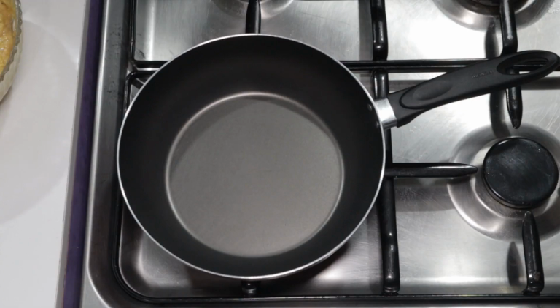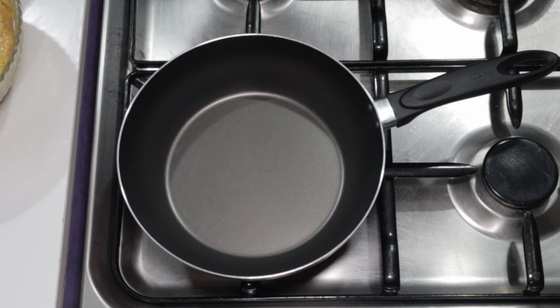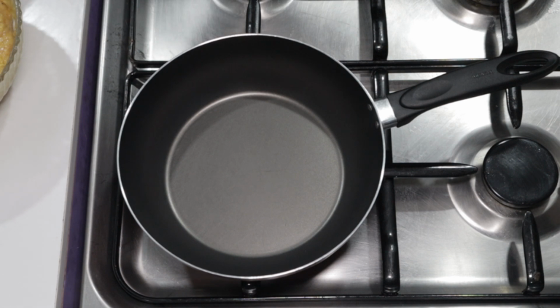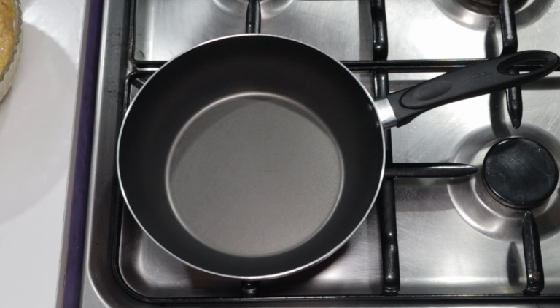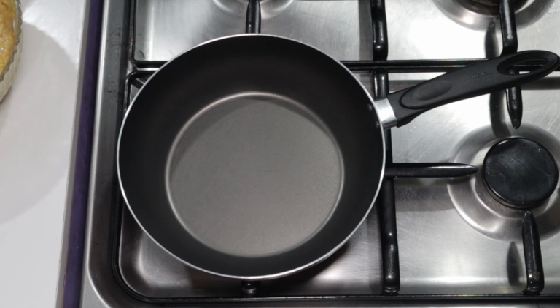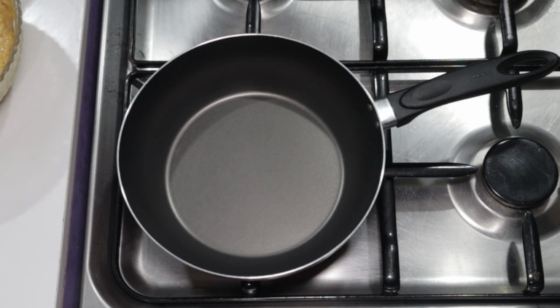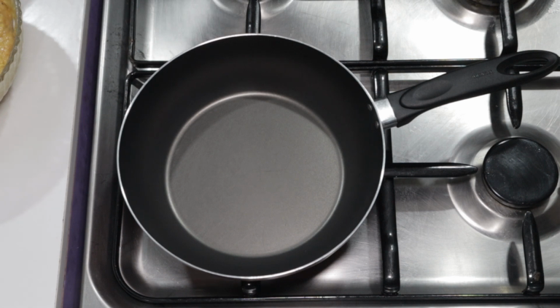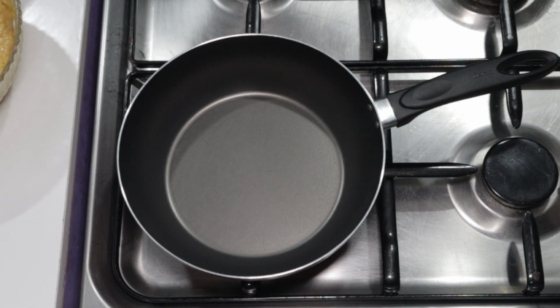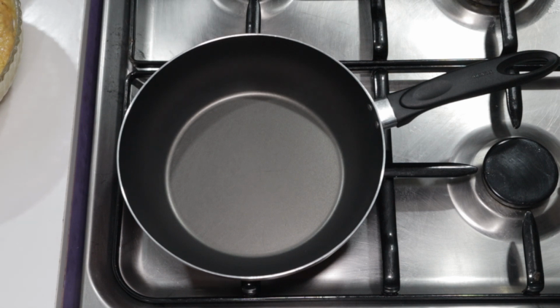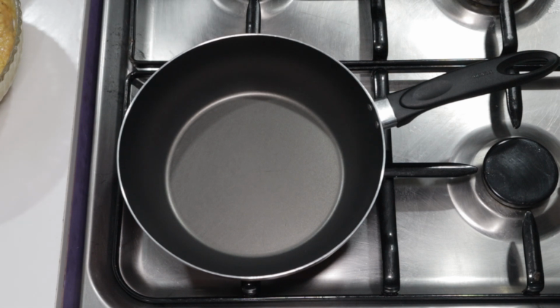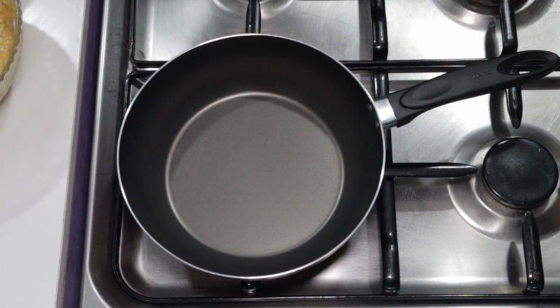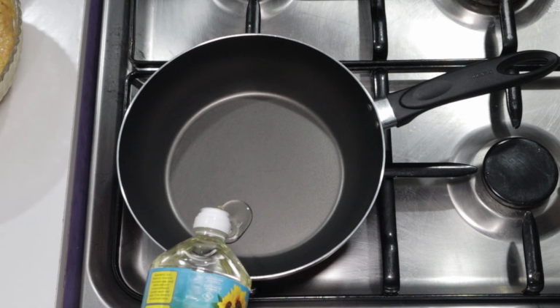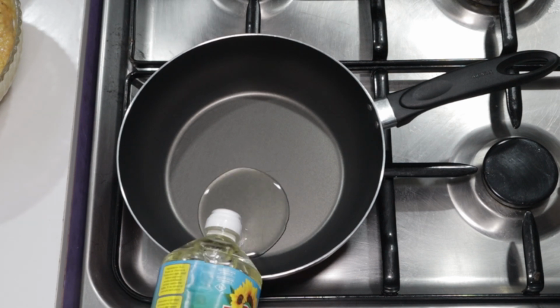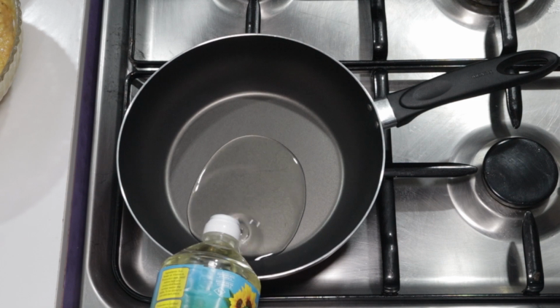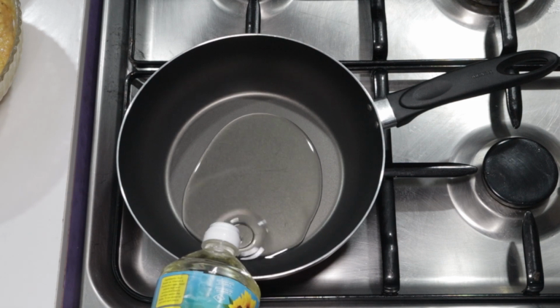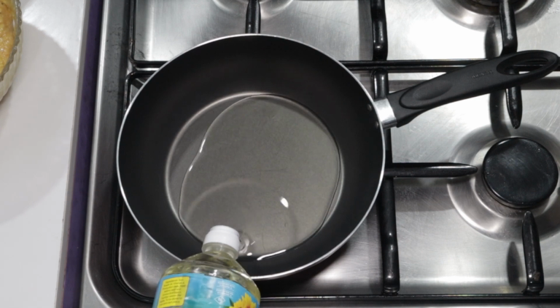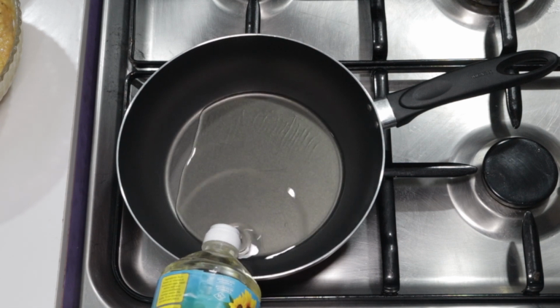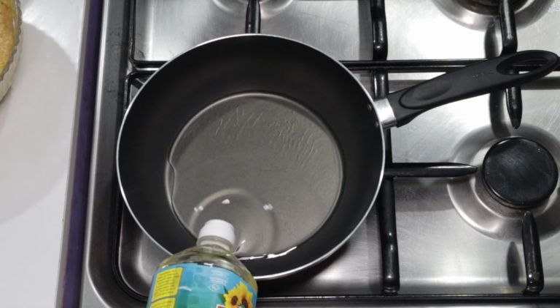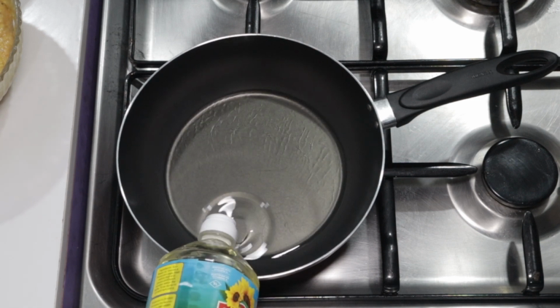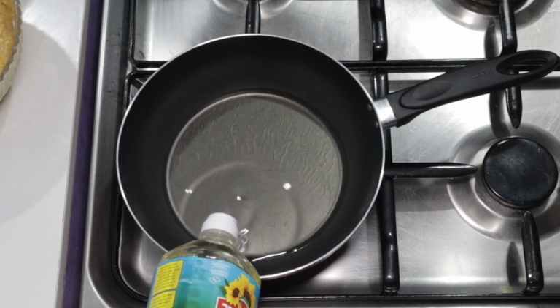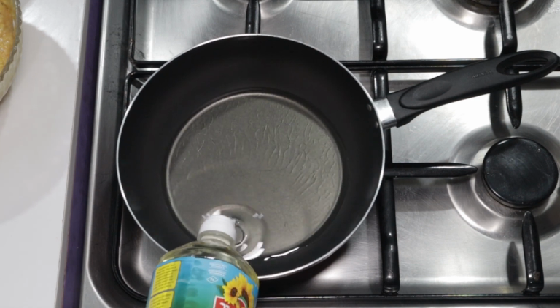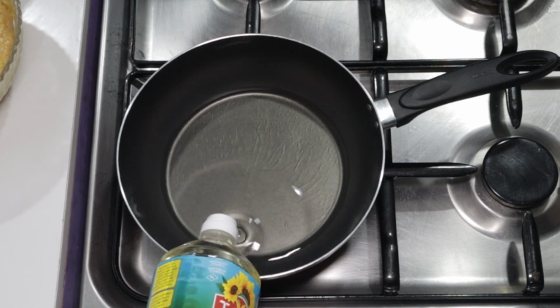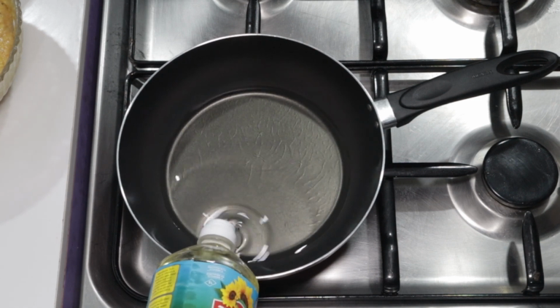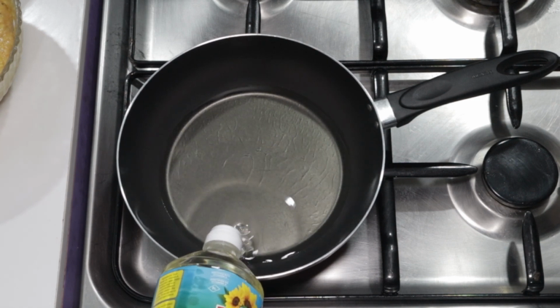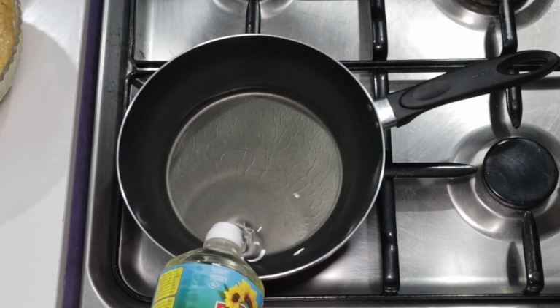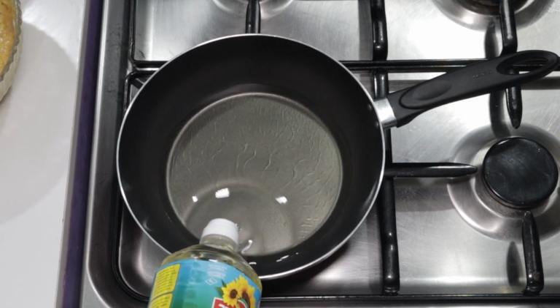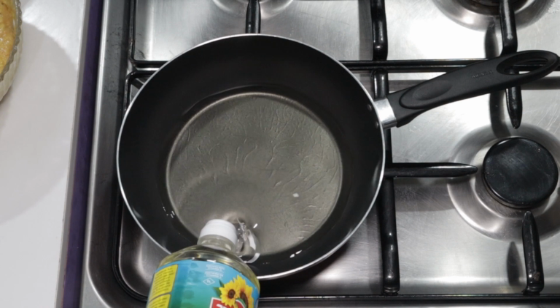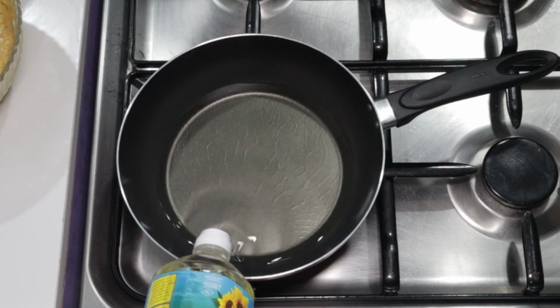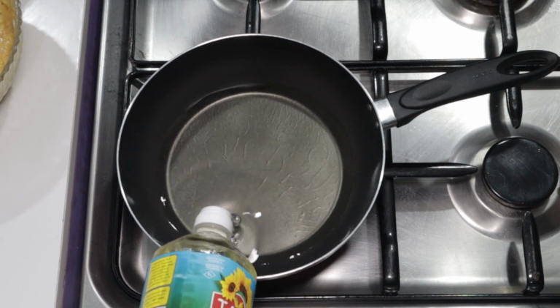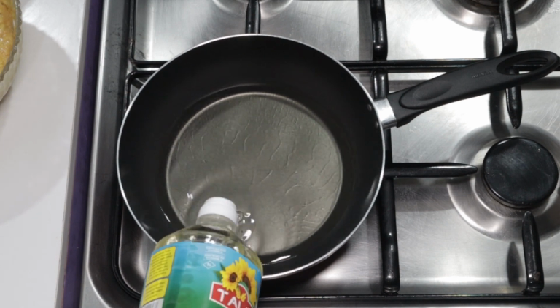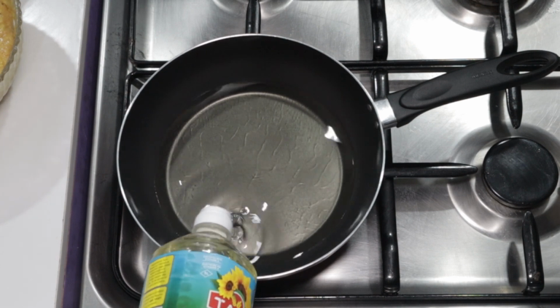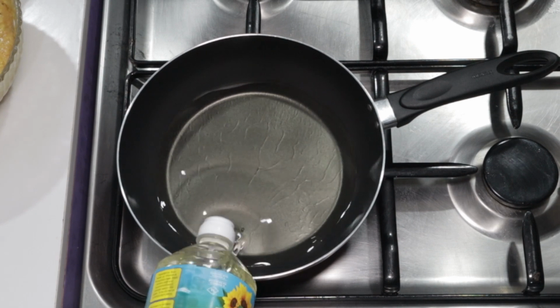We'll now move to our cooker. Set your pan on the cooker and pour in some oil — enough to fry the plantain fritters or kakulu. Let it heat well.